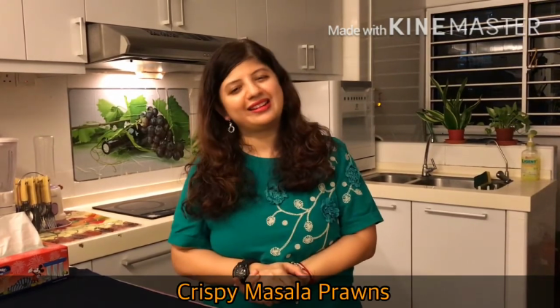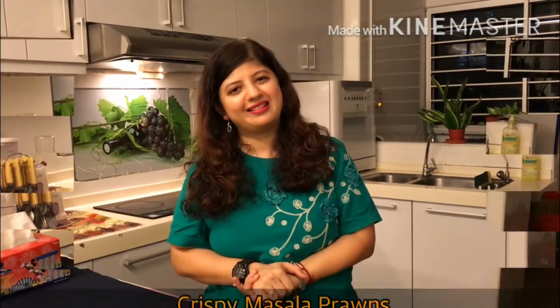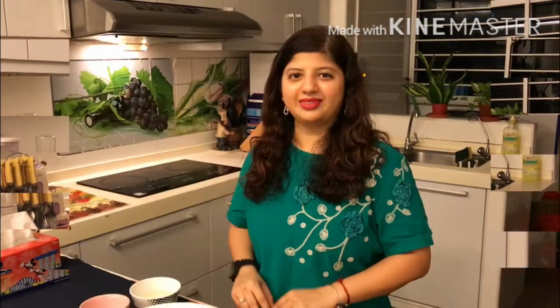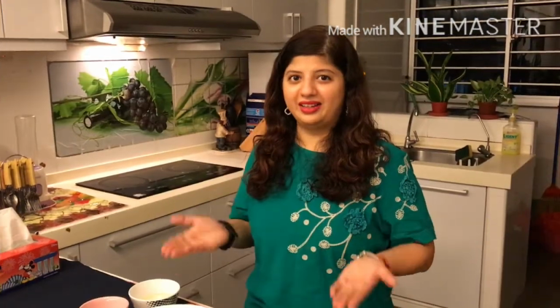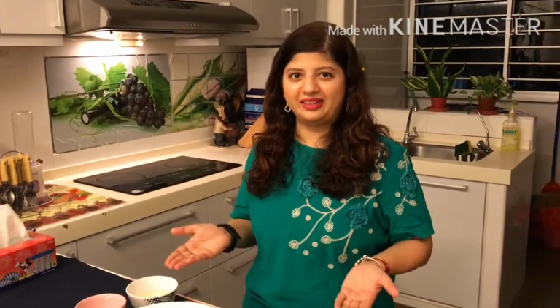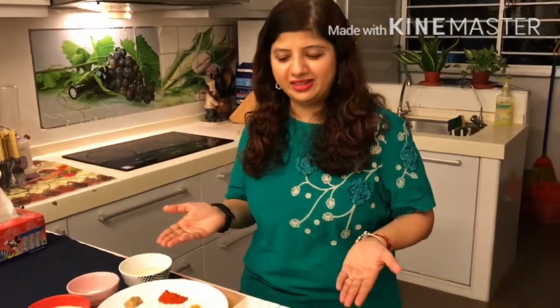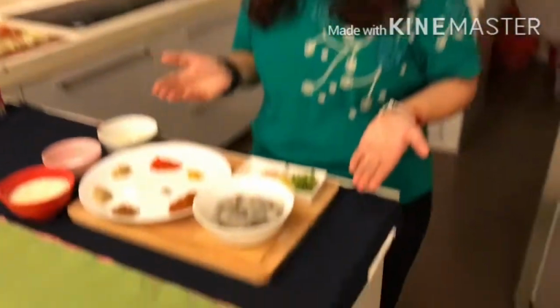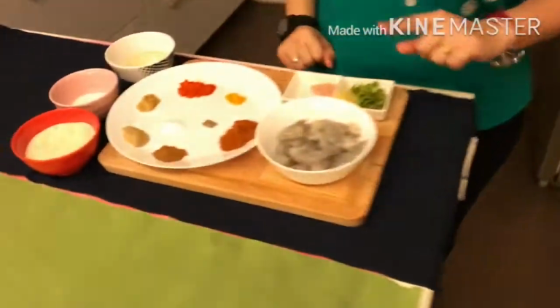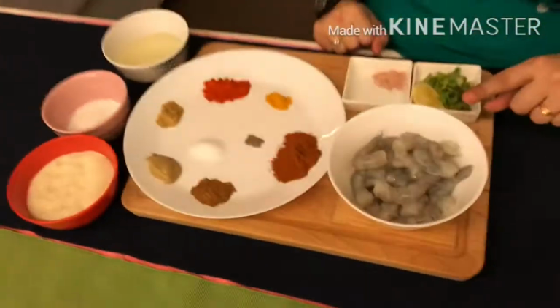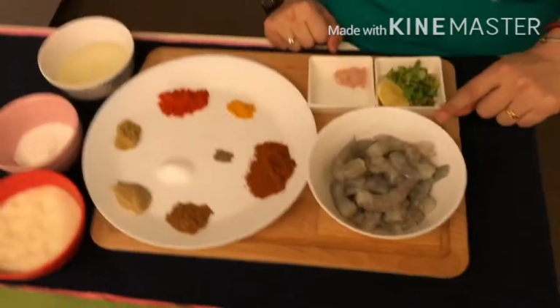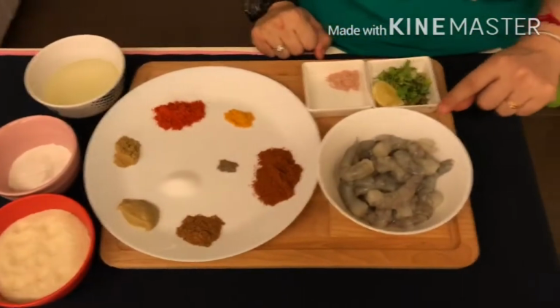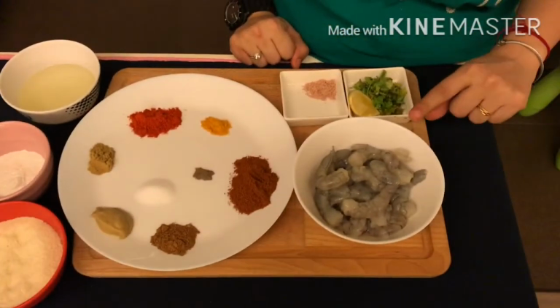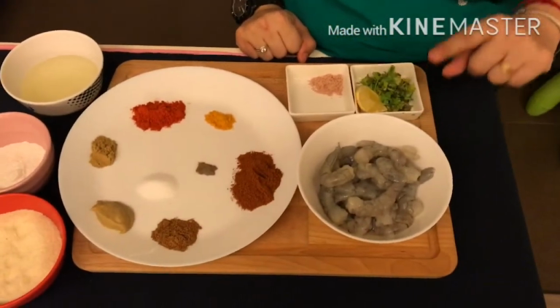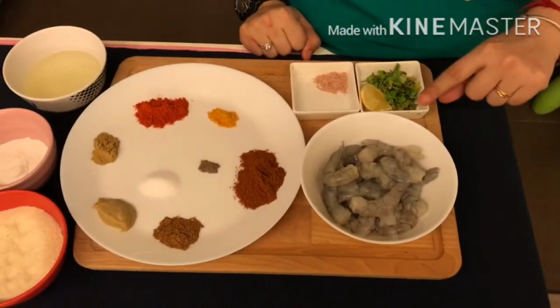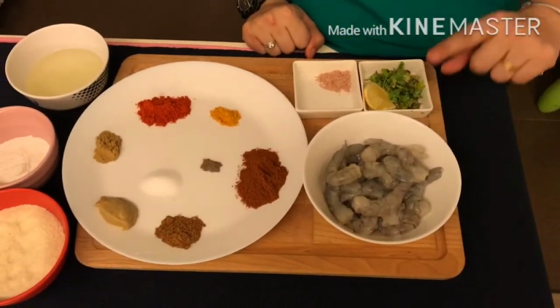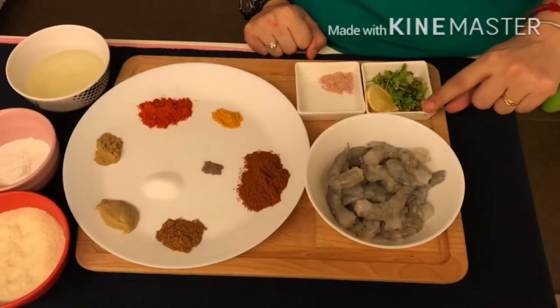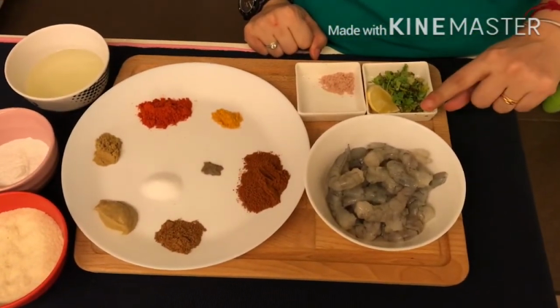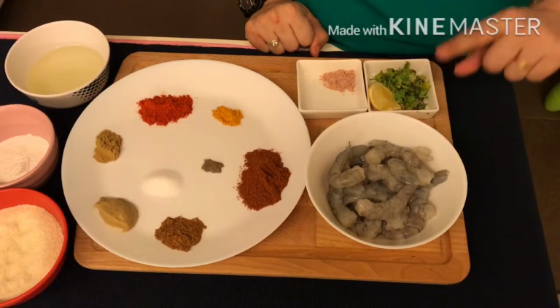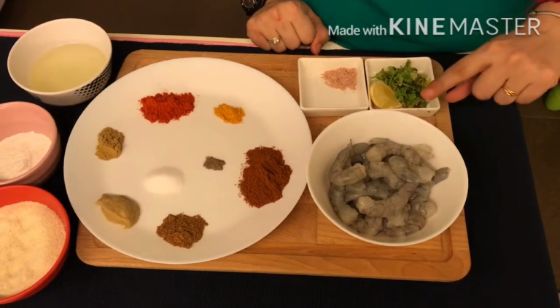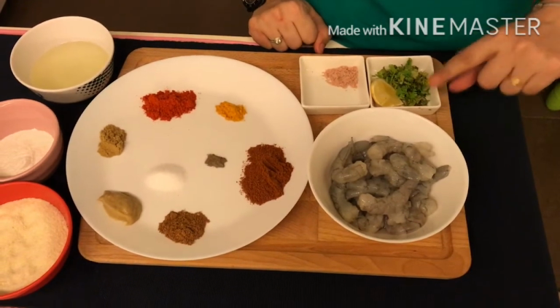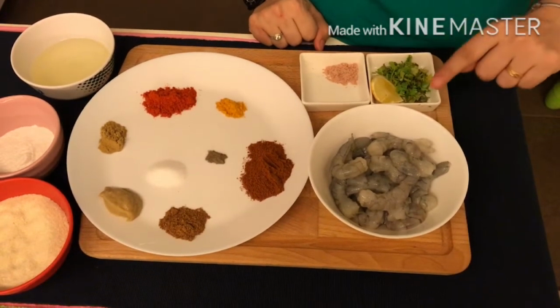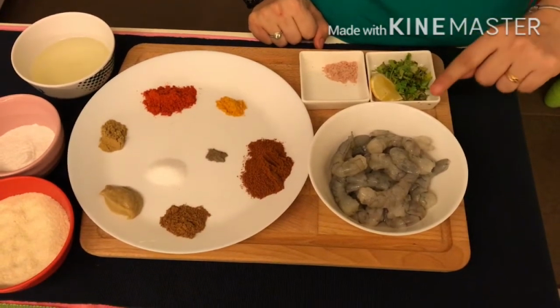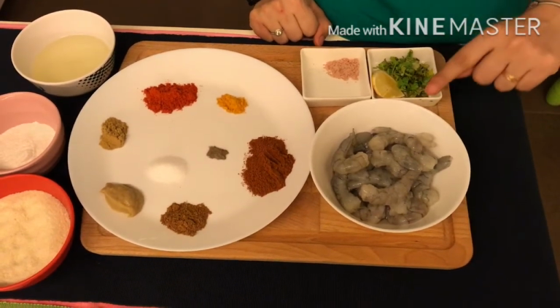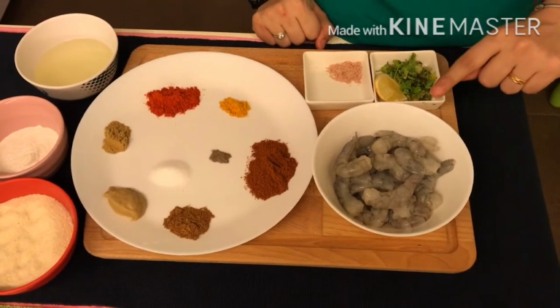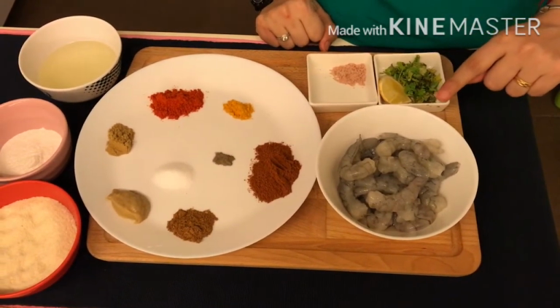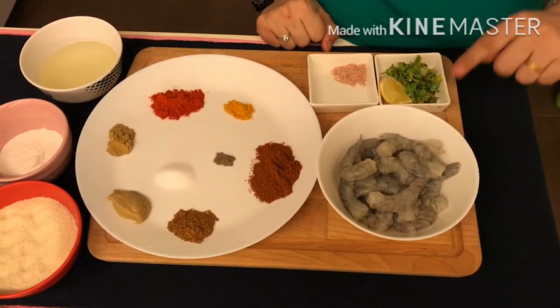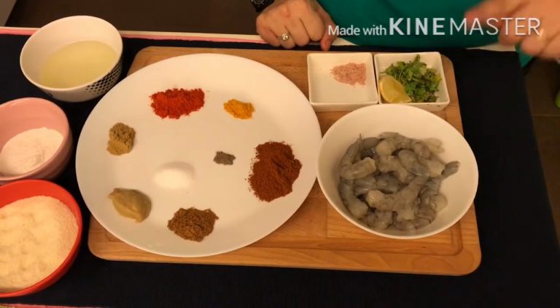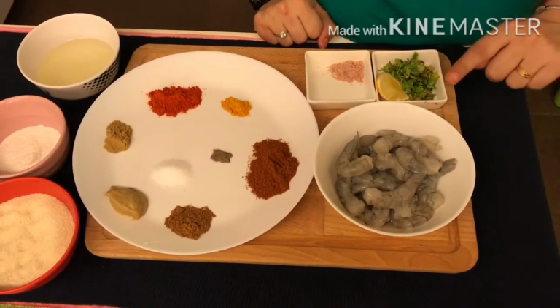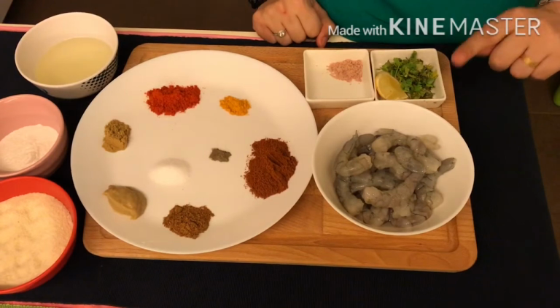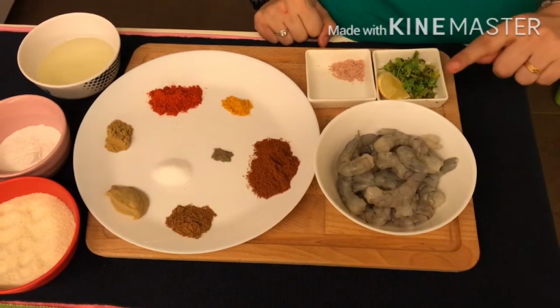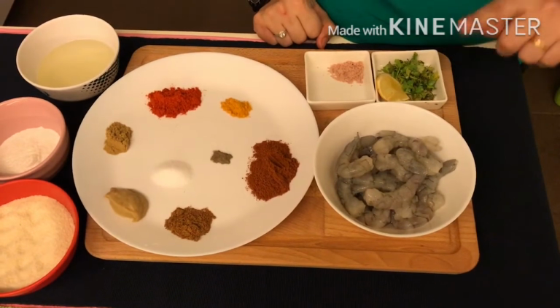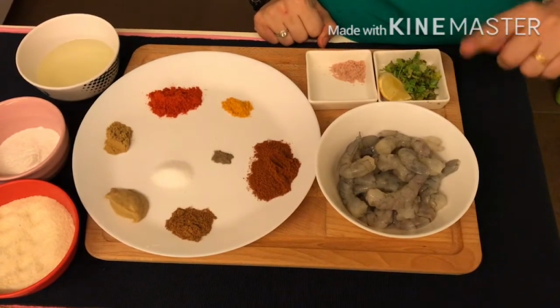Let's start. Here are the ingredients. I have taken 500 grams of prawns — remove the shell, clean it. I have also removed the black thread from it. Make sure you remove it, otherwise it may spoil the taste.